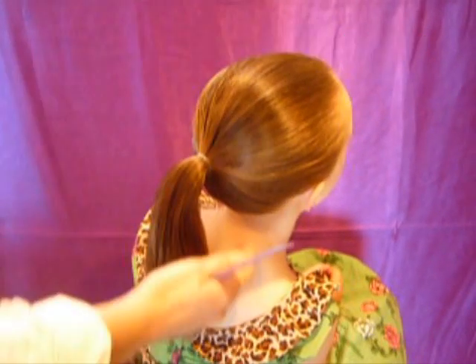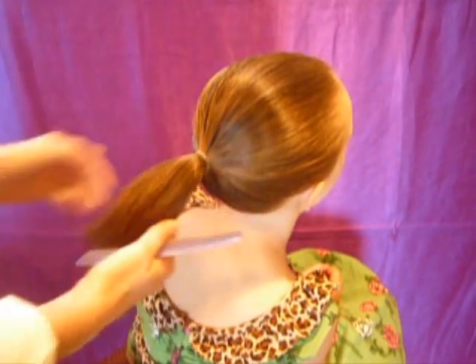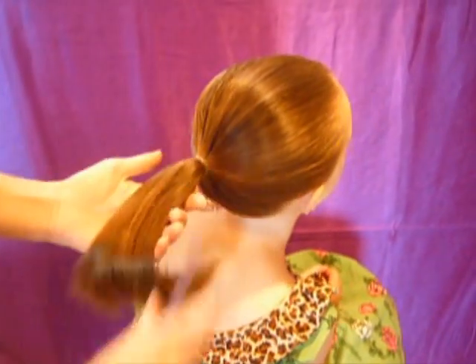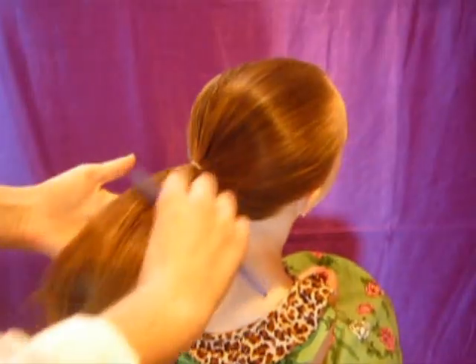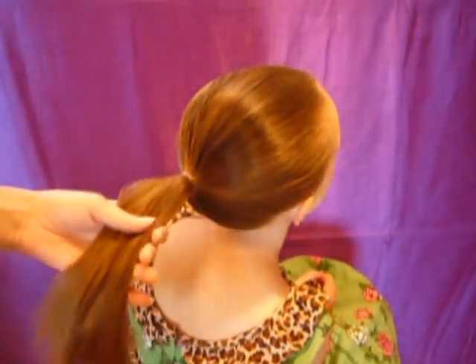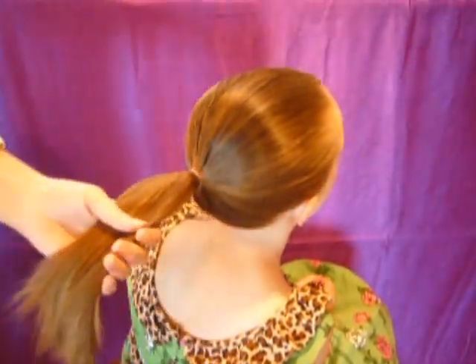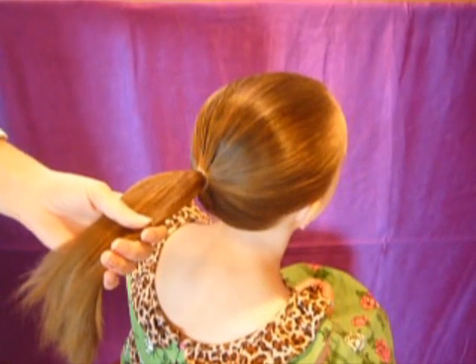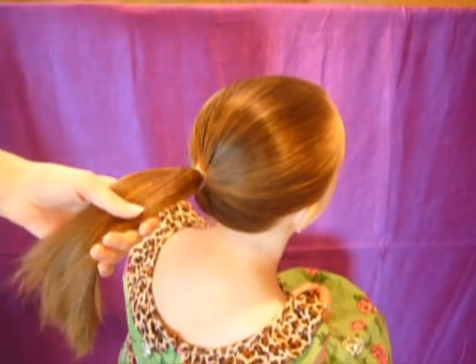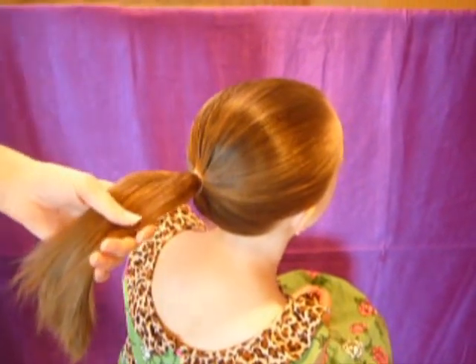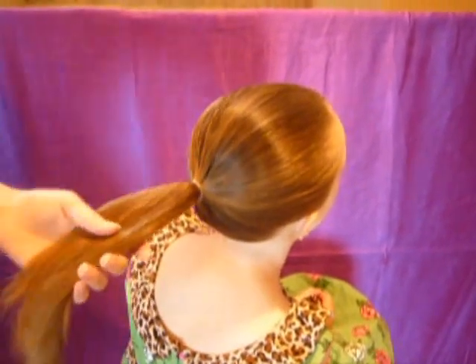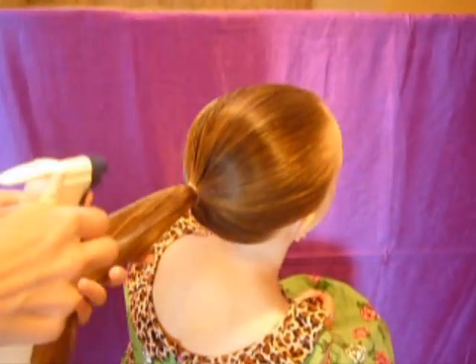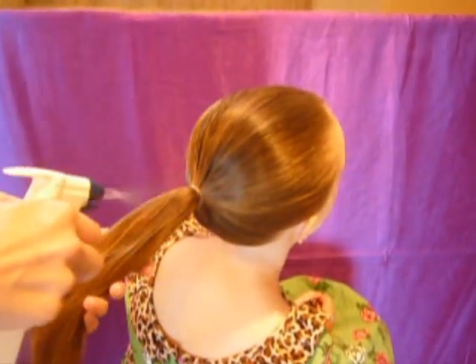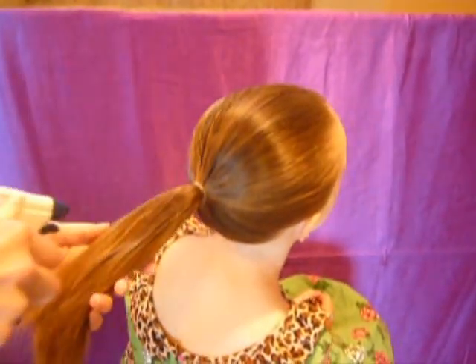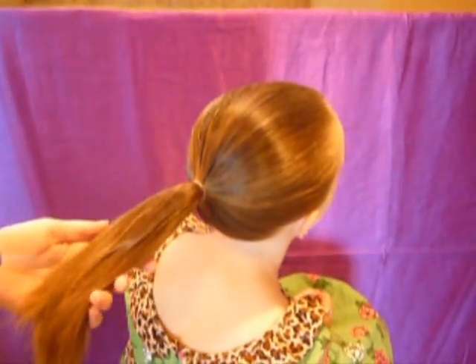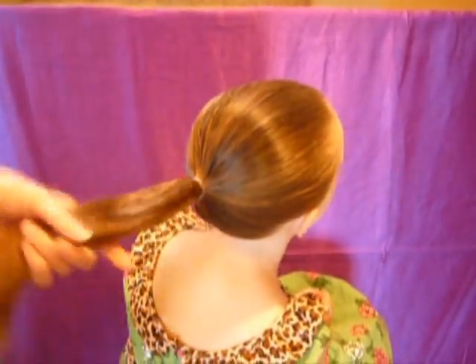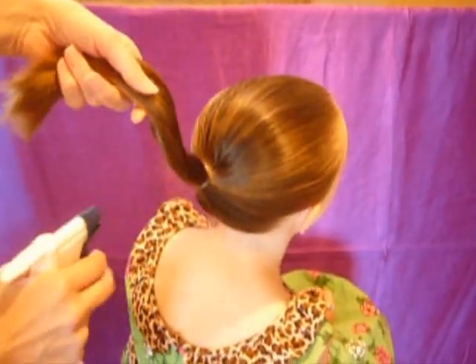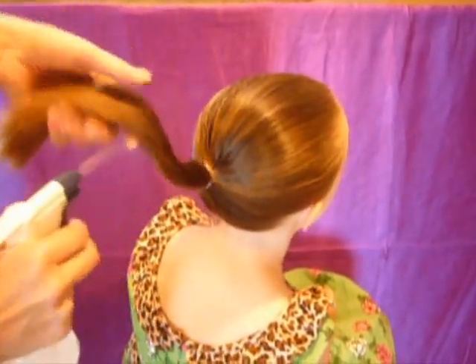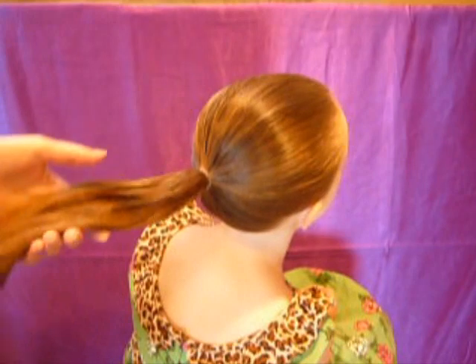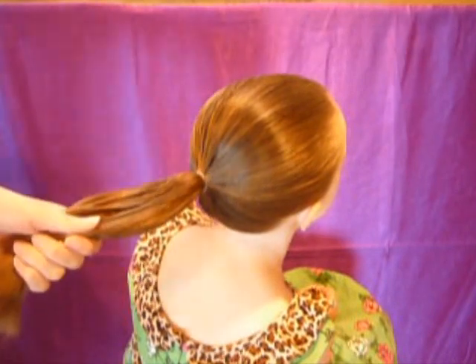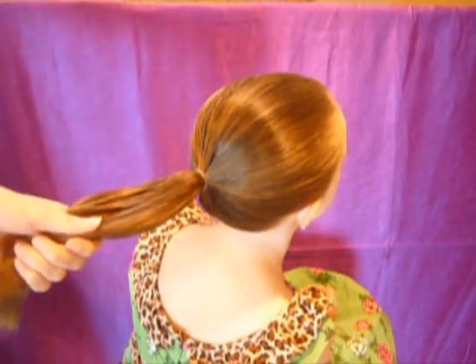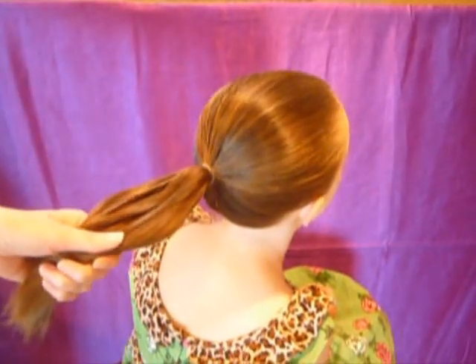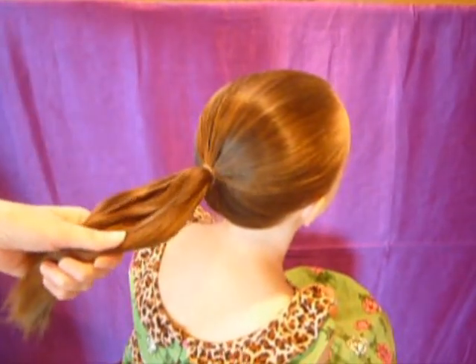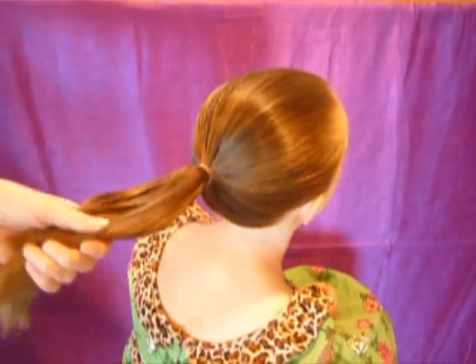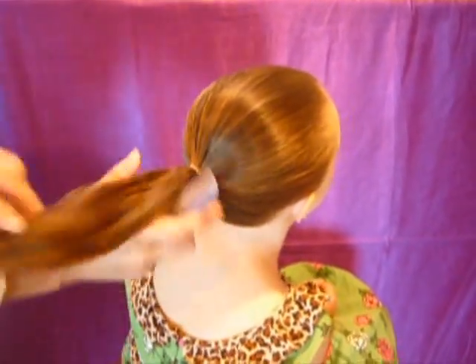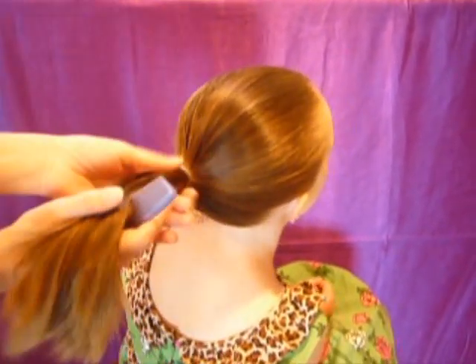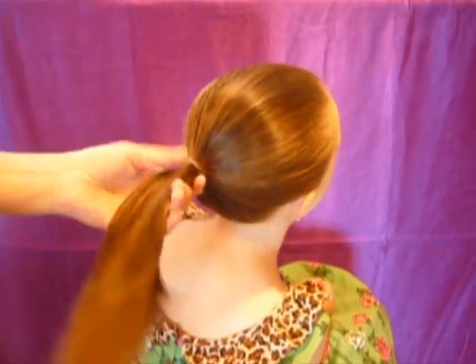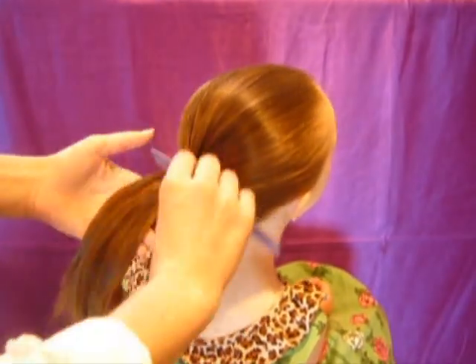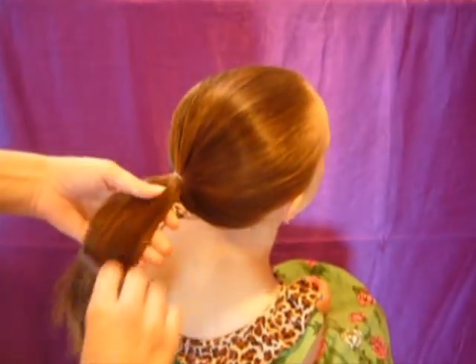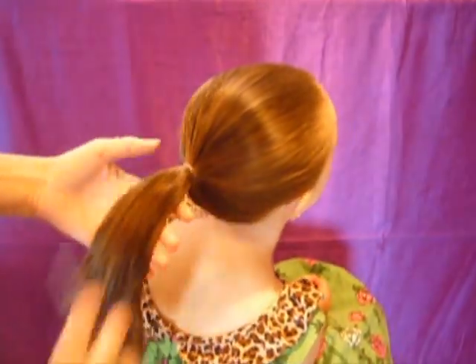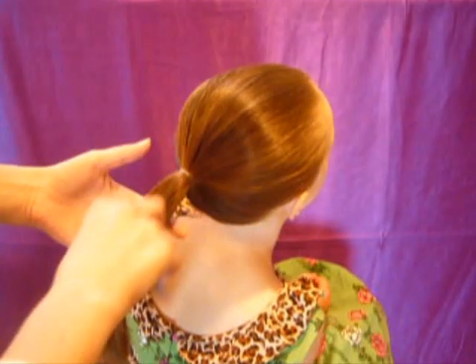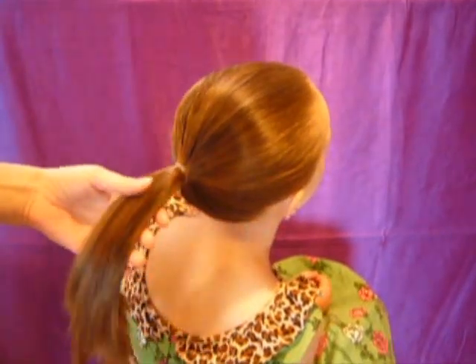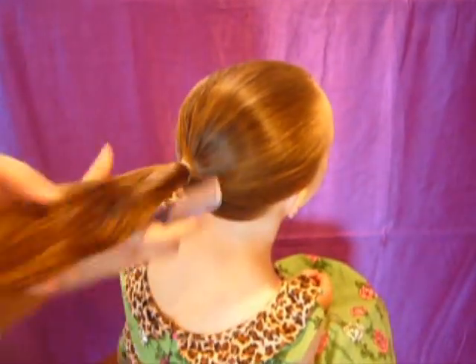Hi guys, today we're going to be doing a braid. I did something similar to this with two strands a little while back, and I wanted to try it with three to see if it would work, and it actually turned out pretty cool, so I'm going to show you how to do it.